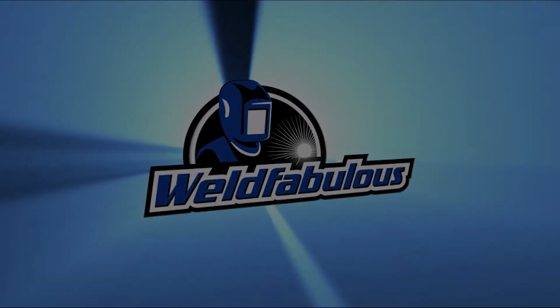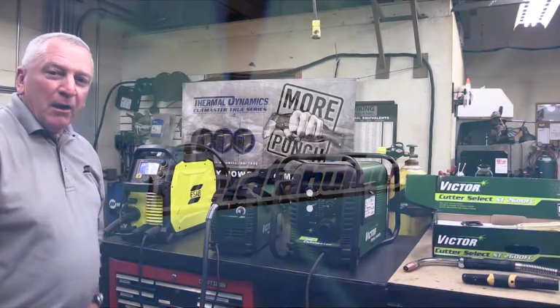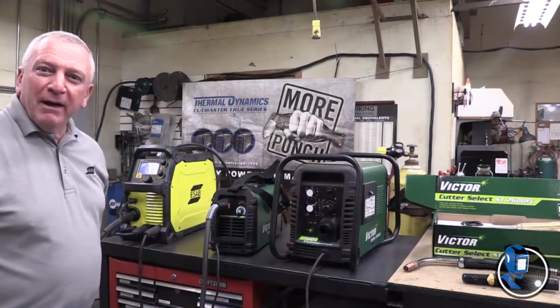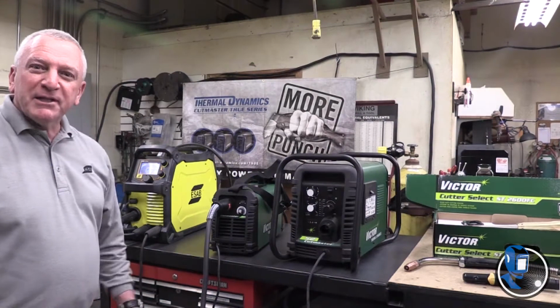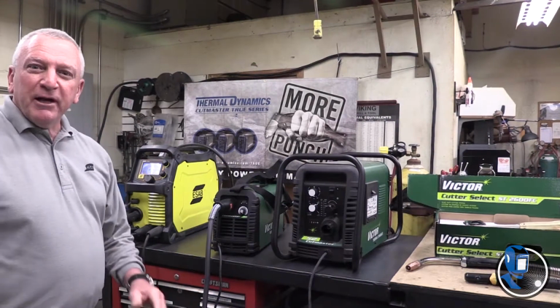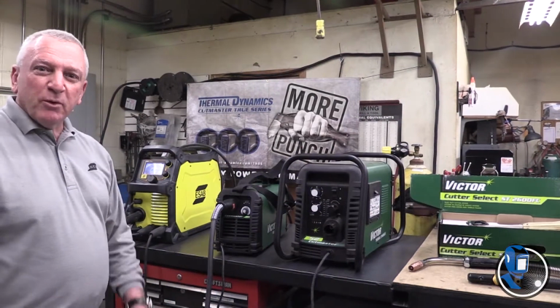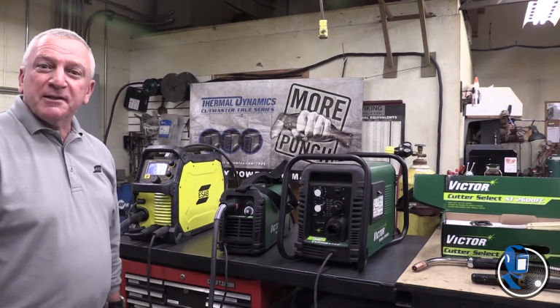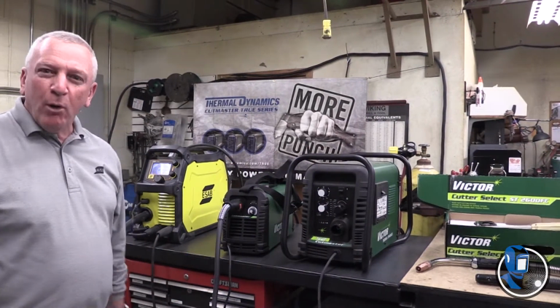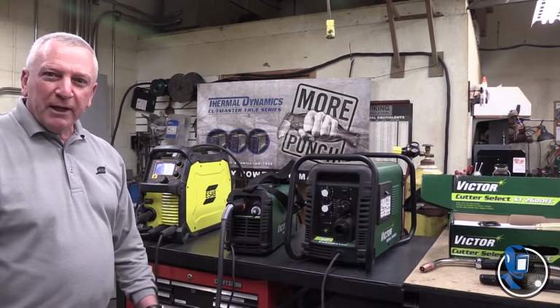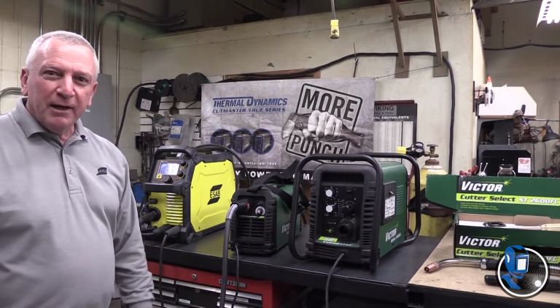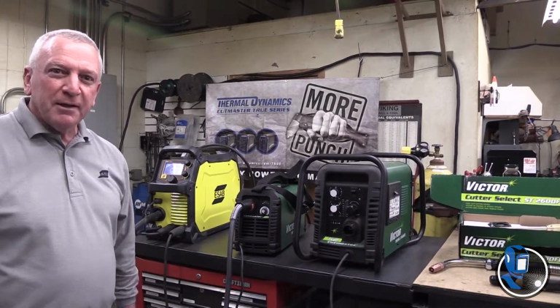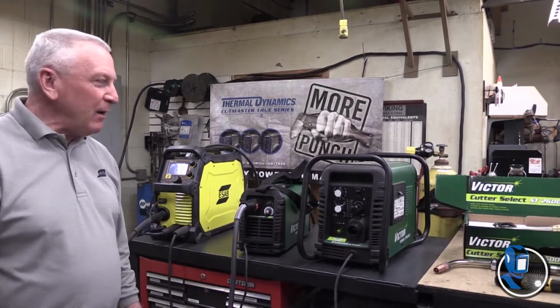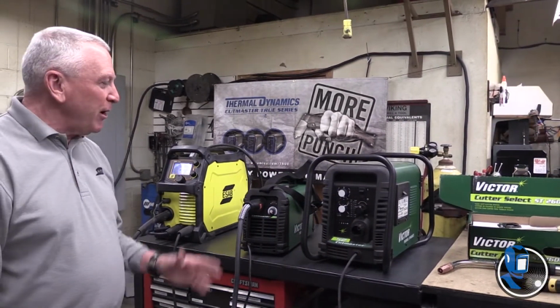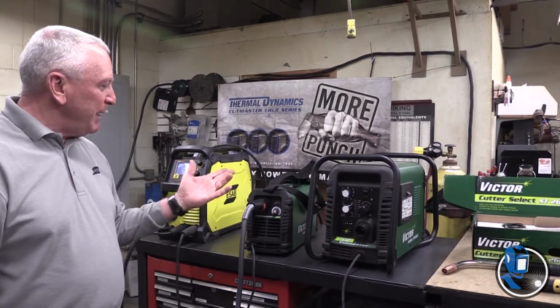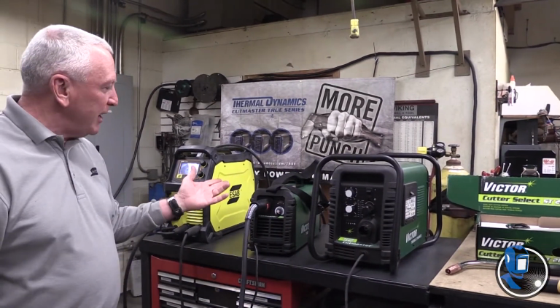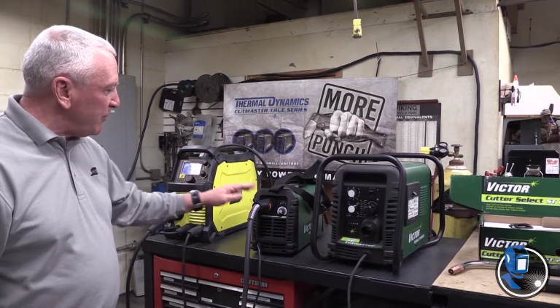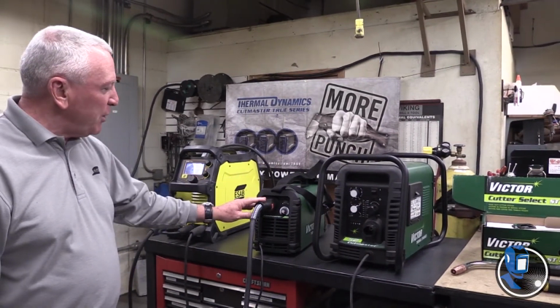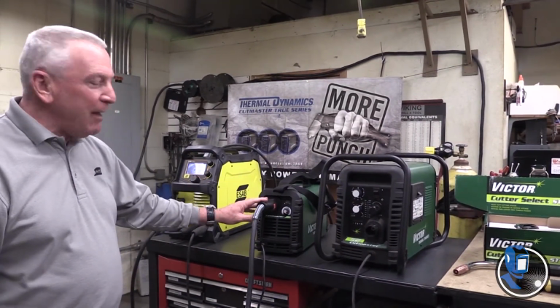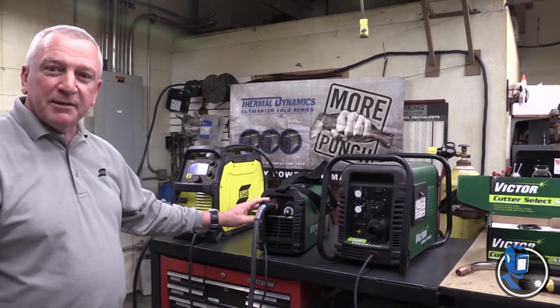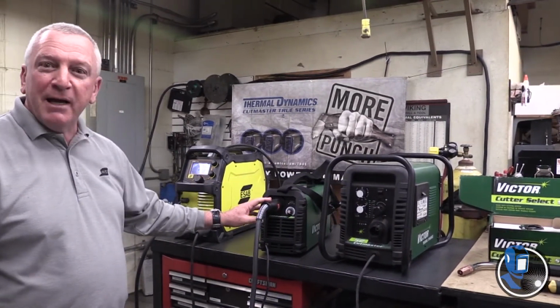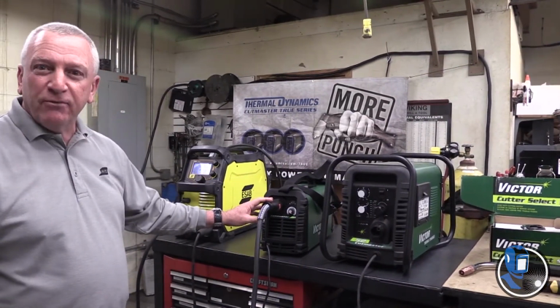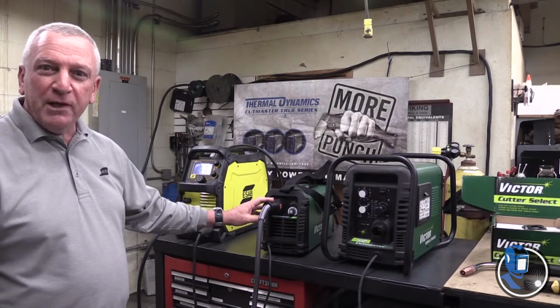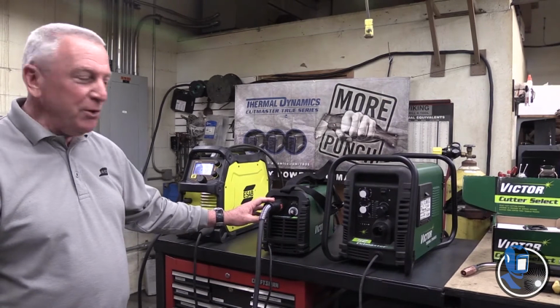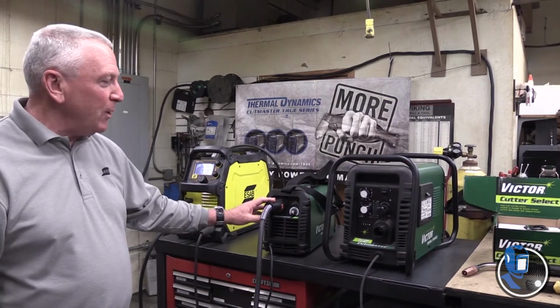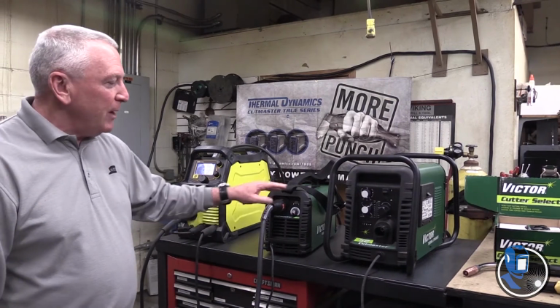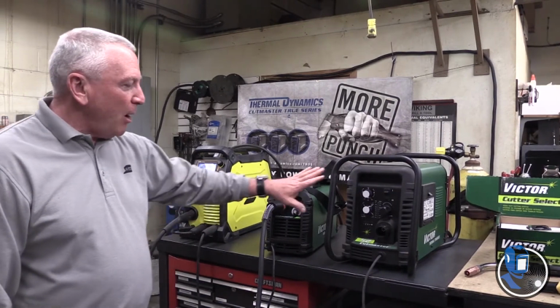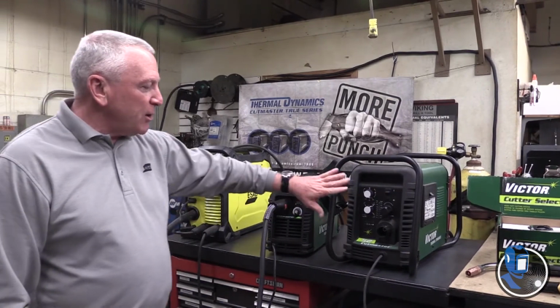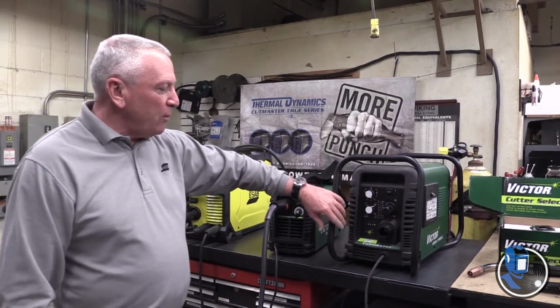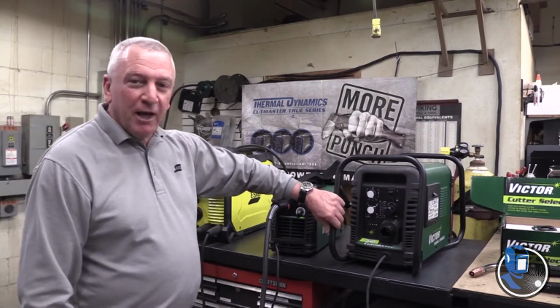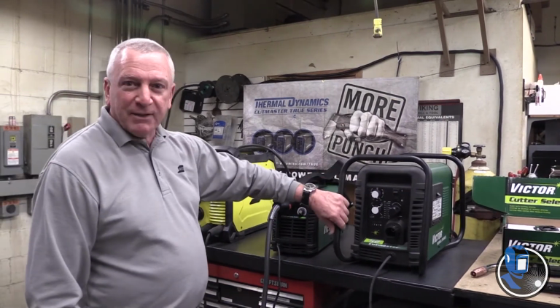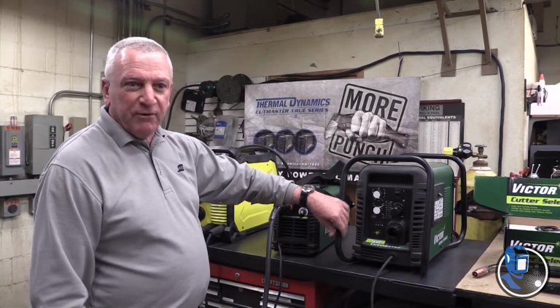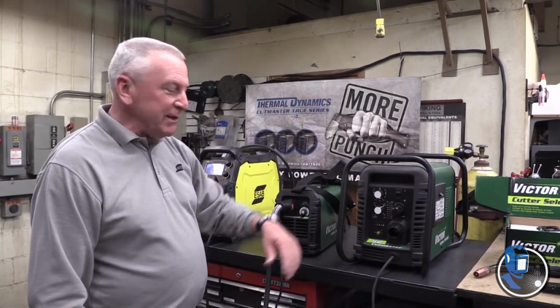Hello, my name is Gary Nichols with ESAB Welding and Cutting. Today we're going to be looking at the Thermodynamics Cutmaster 42 and also the Cutmaster 52.